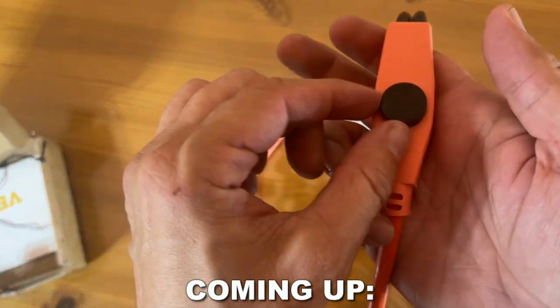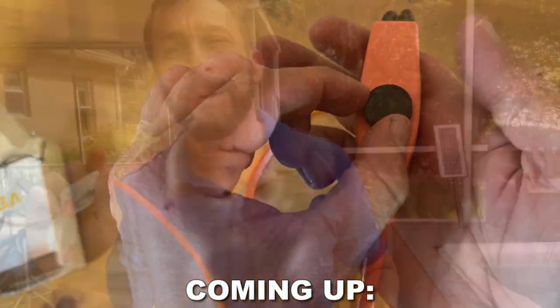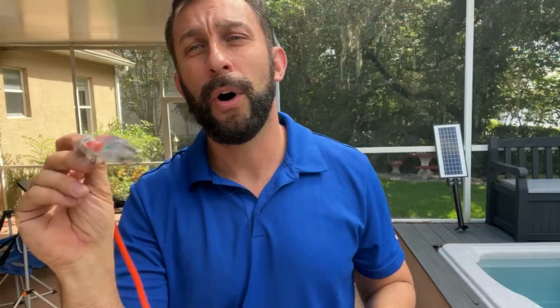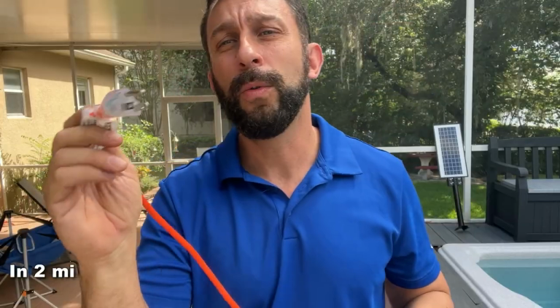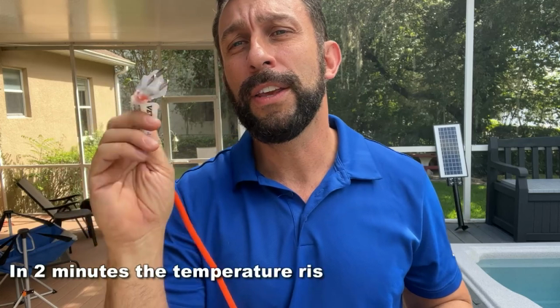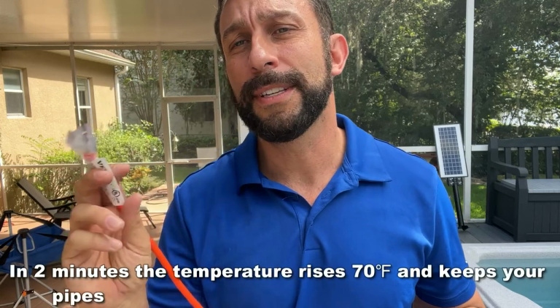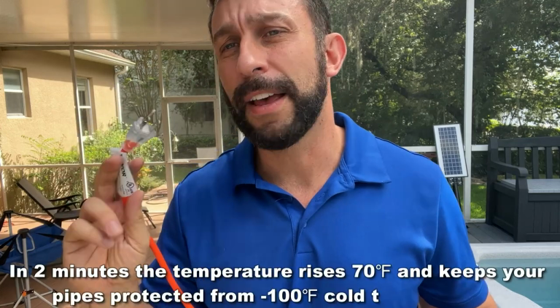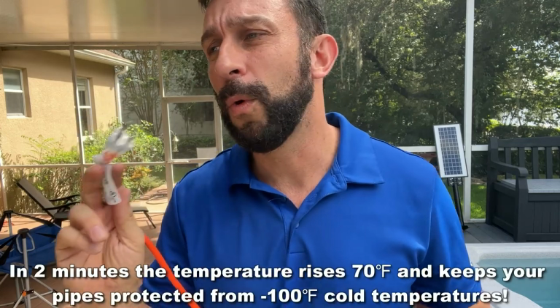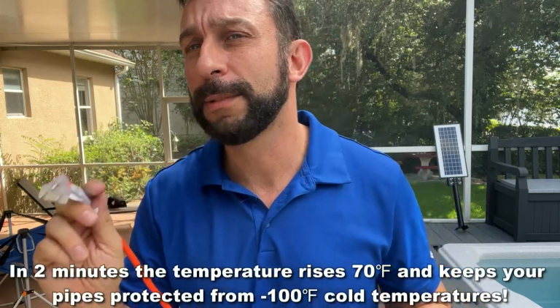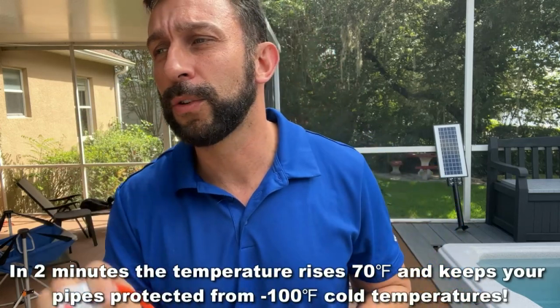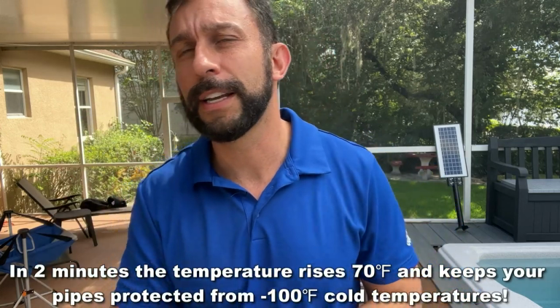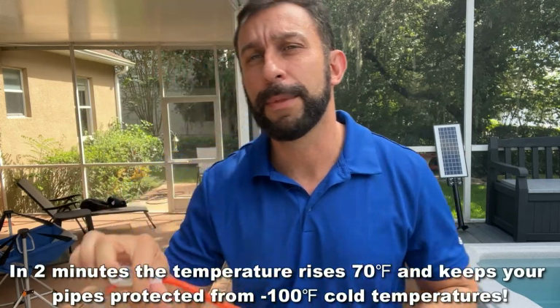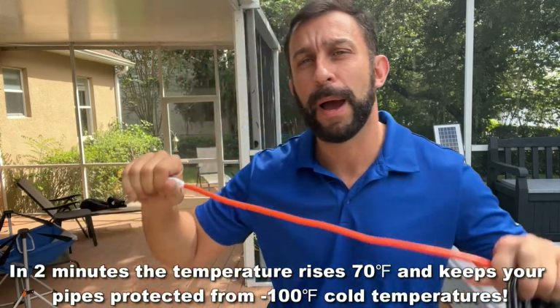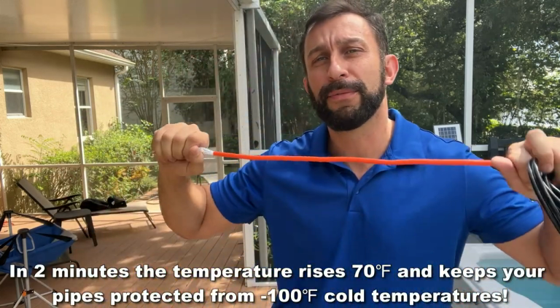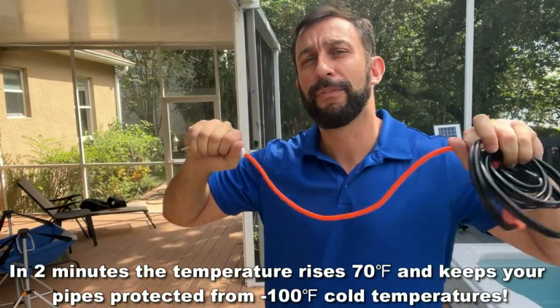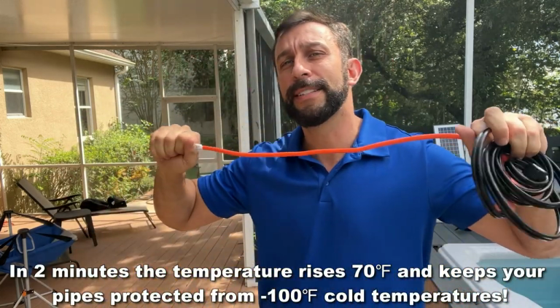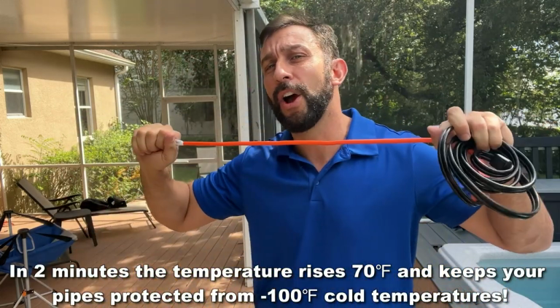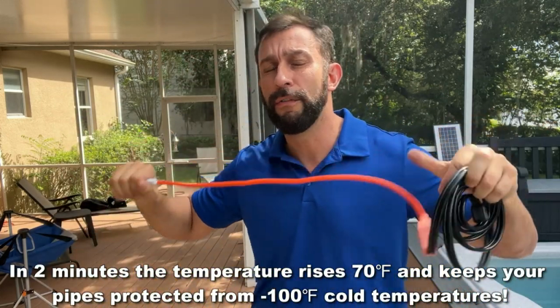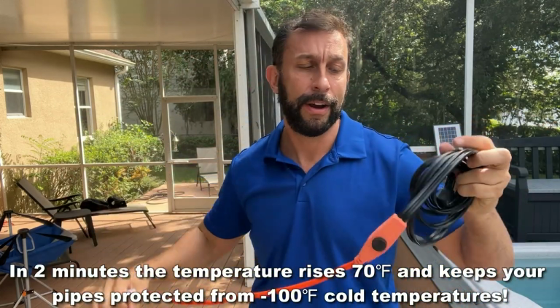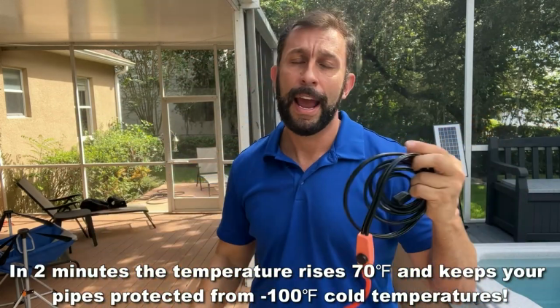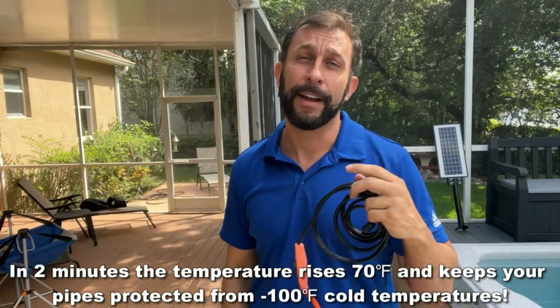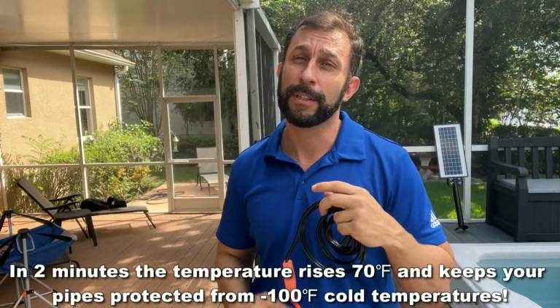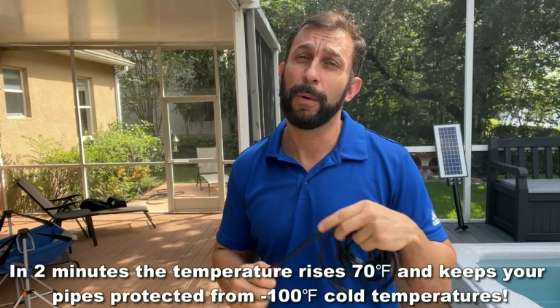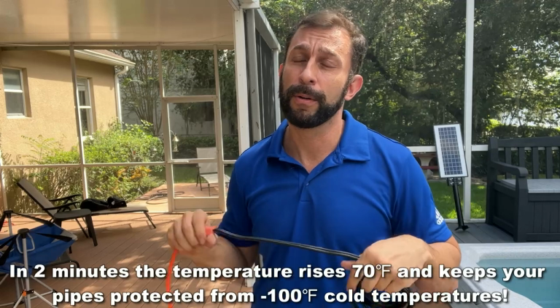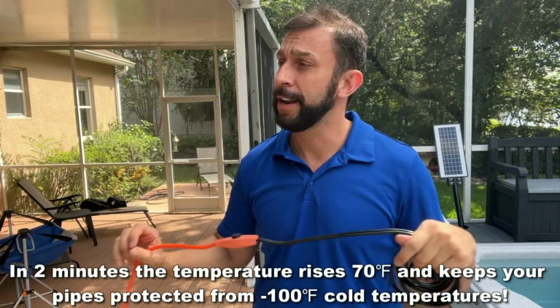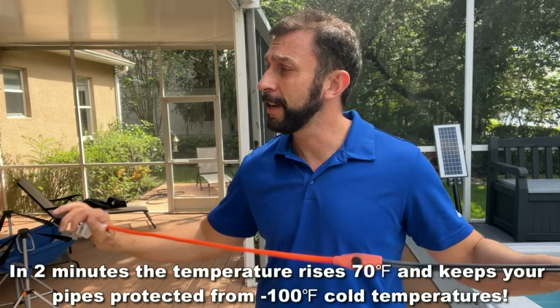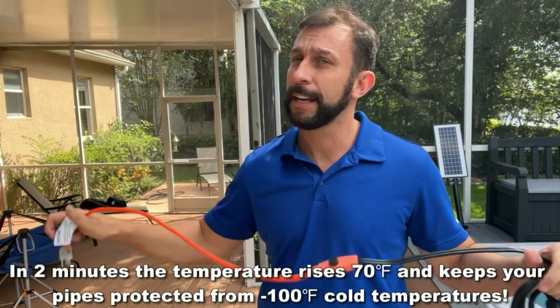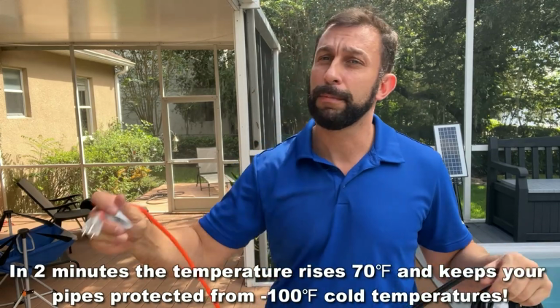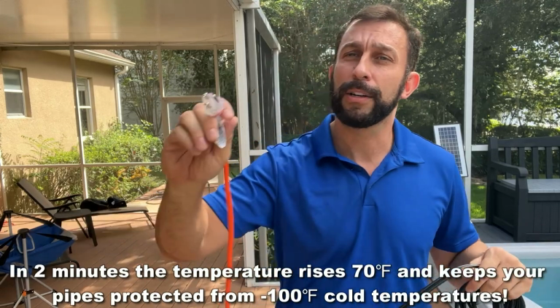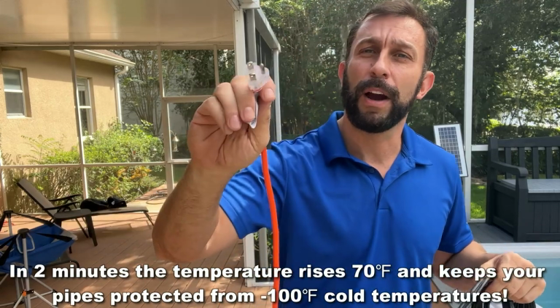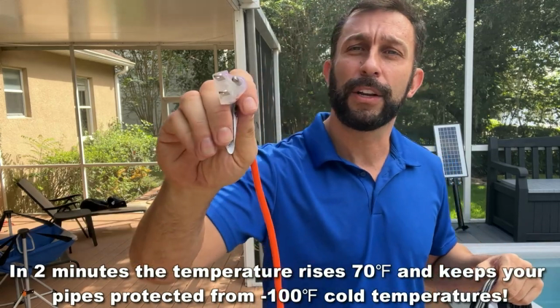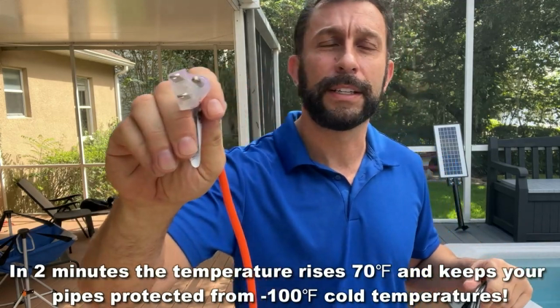It only uses seven watts but it's going to keep those pipes from freezing over, and that's what's so important. Another nice thing is it plugs right into 110.